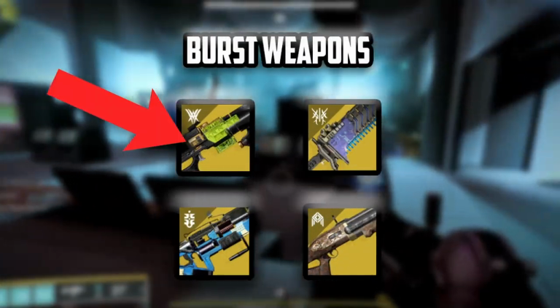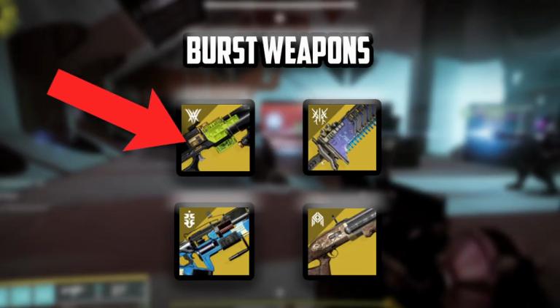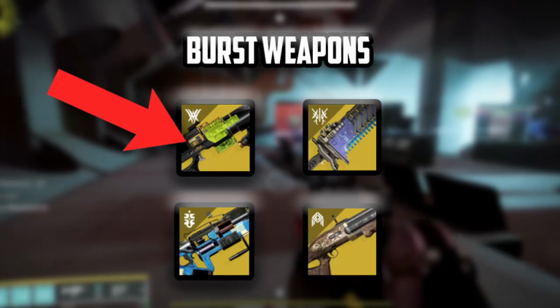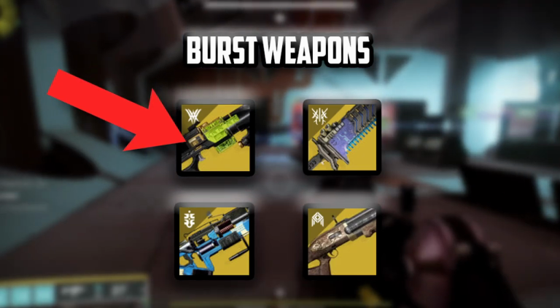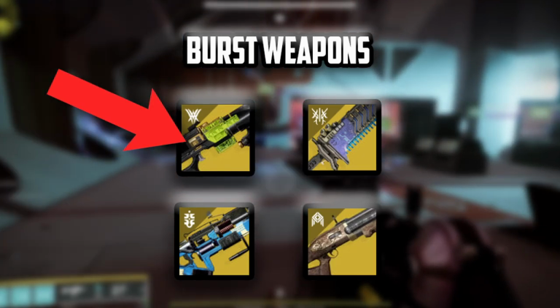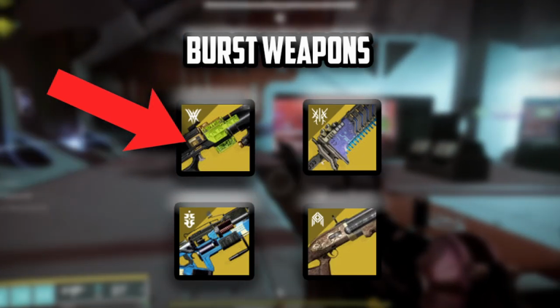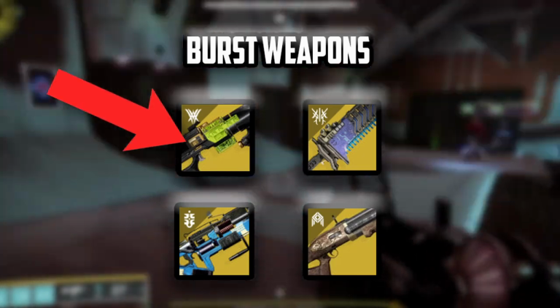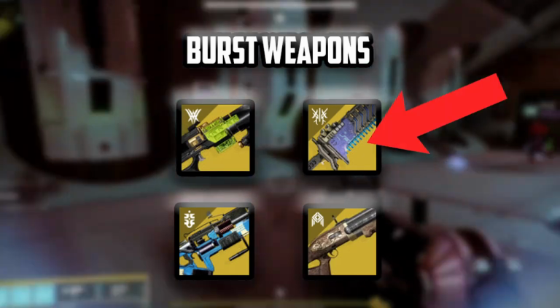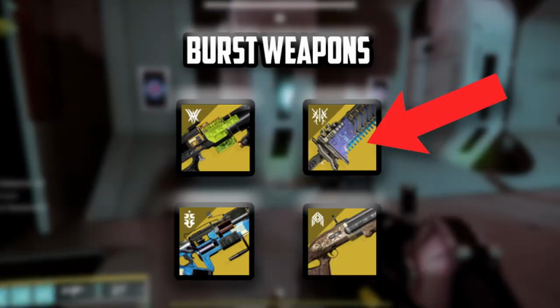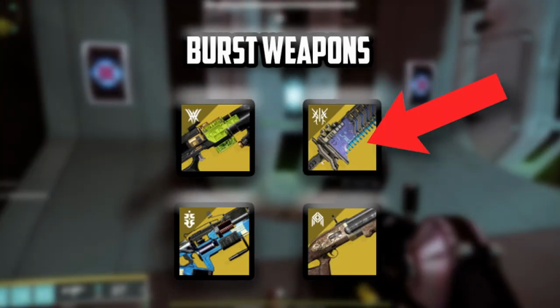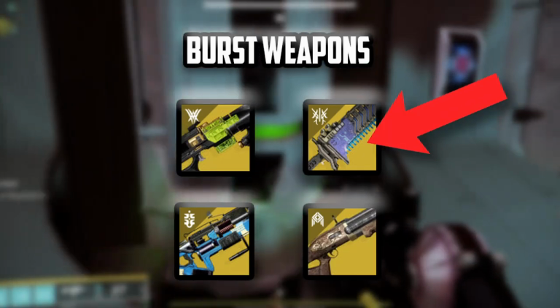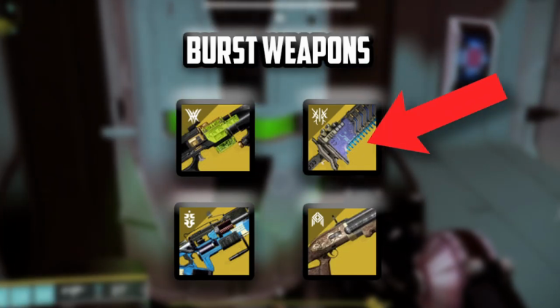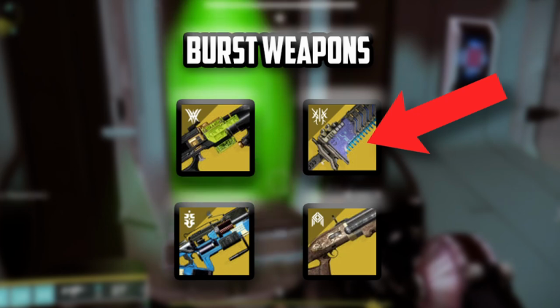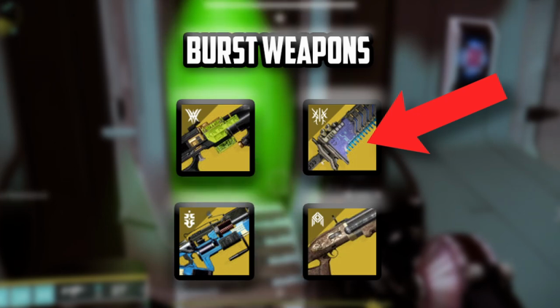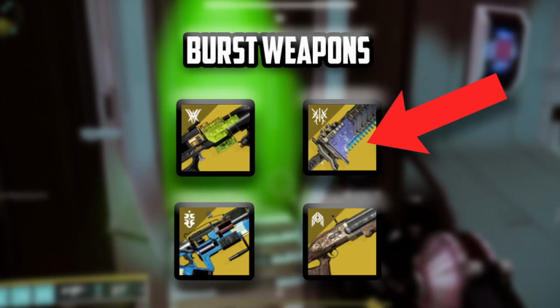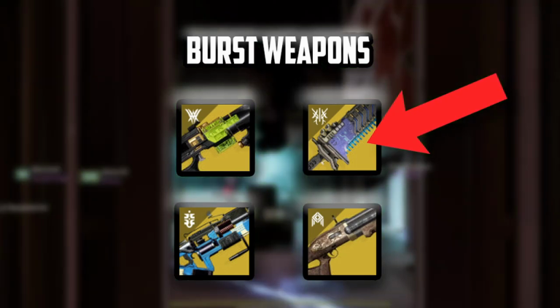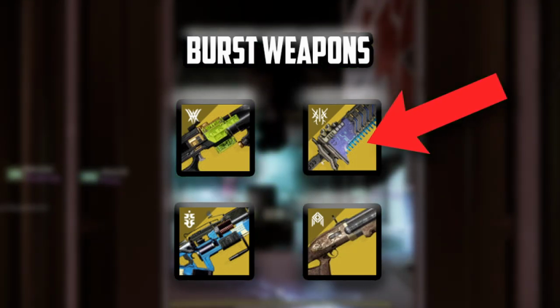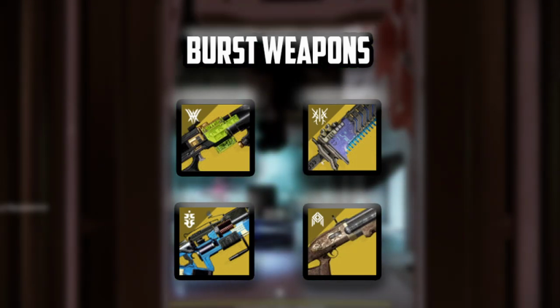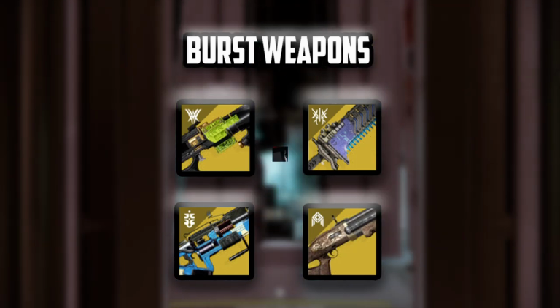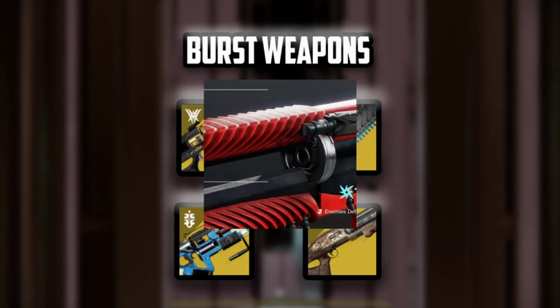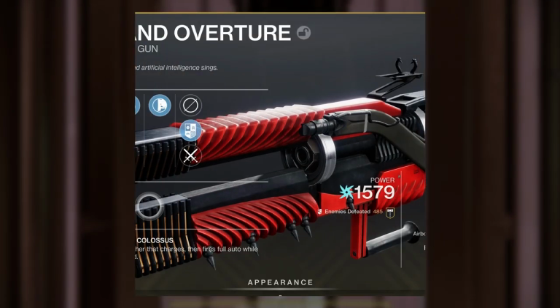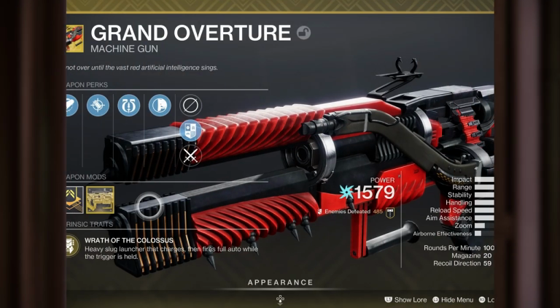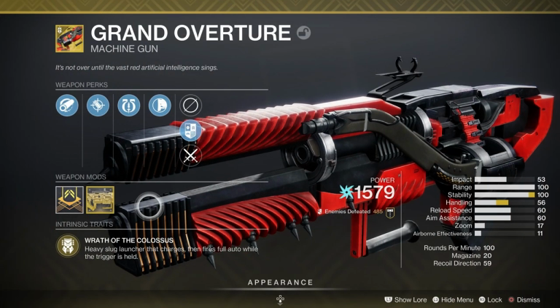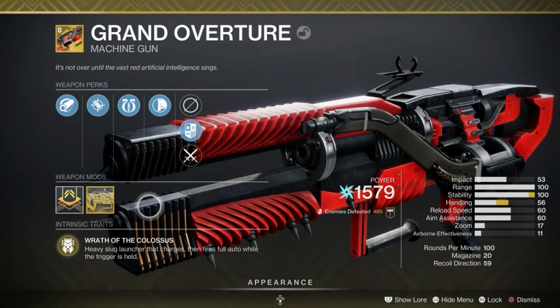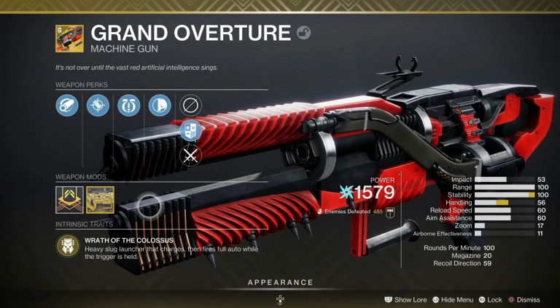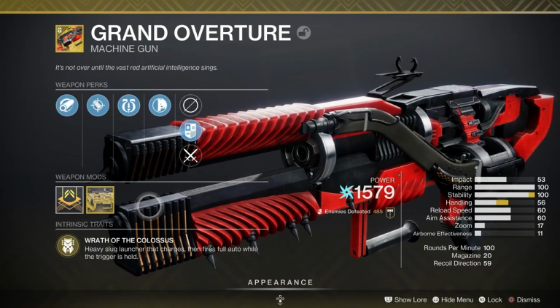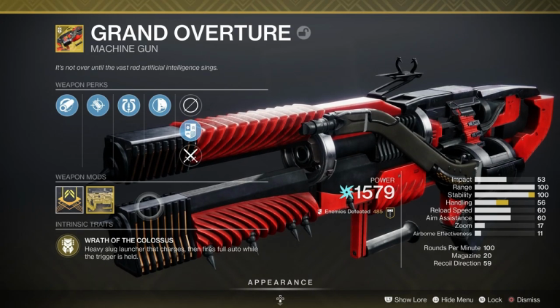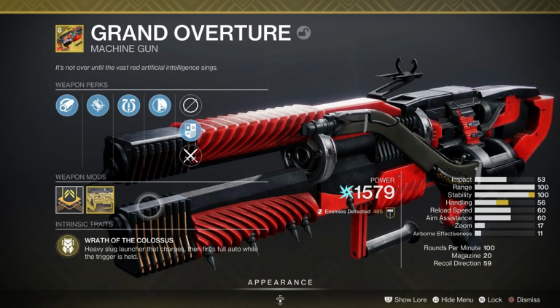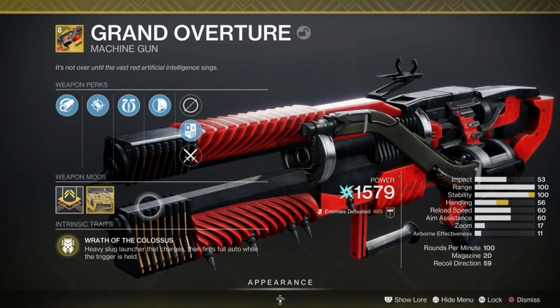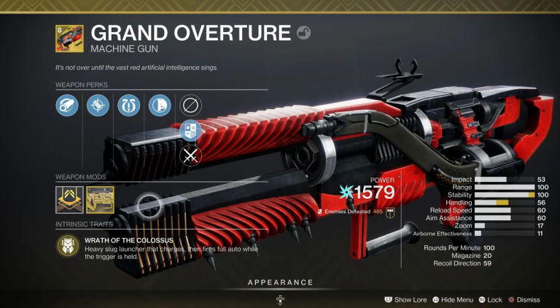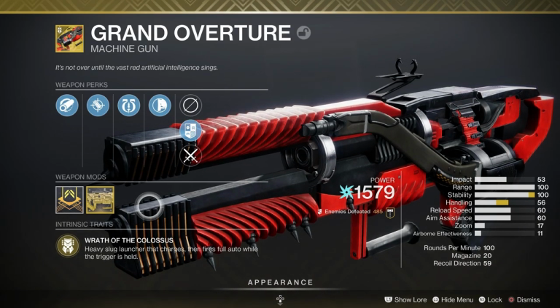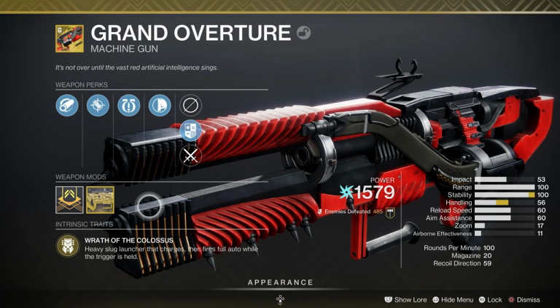Parasite is a solid option at x20 Worm's Hunger stacks, and Lament is so good in this encounter that the quest to get the sword was locked behind the day one clear of this raid. But the best weapon my team found was in fact Grand Overture, the season pass exotic machine gun from Season of the Risen.